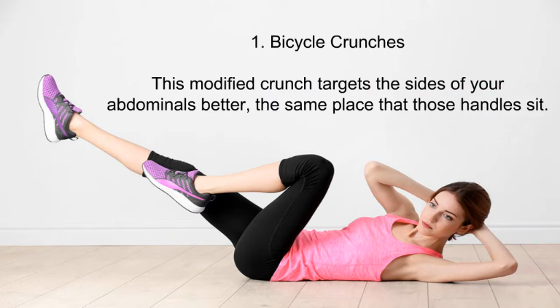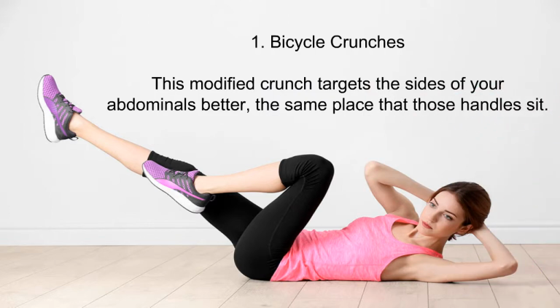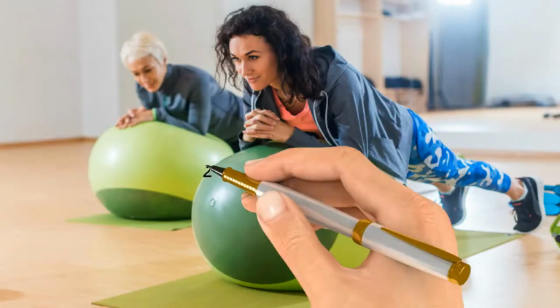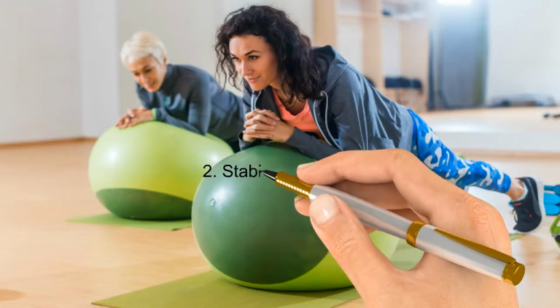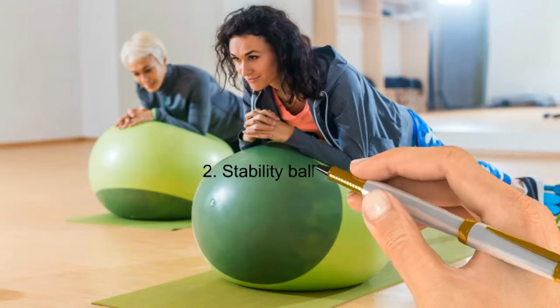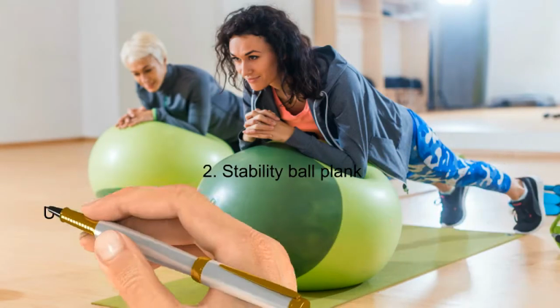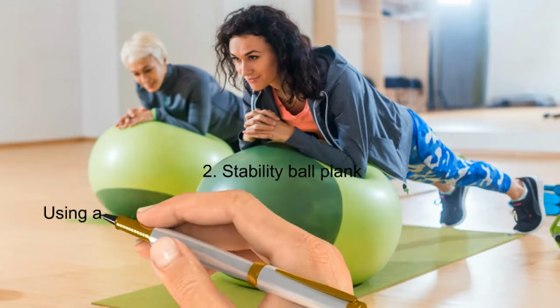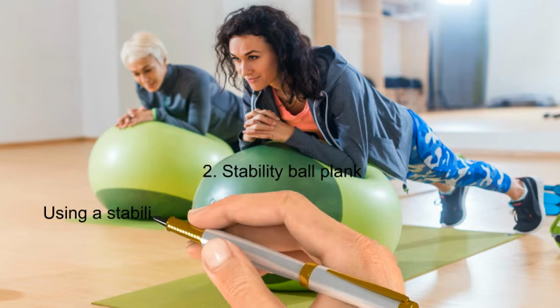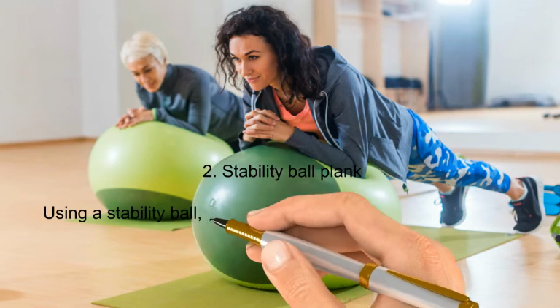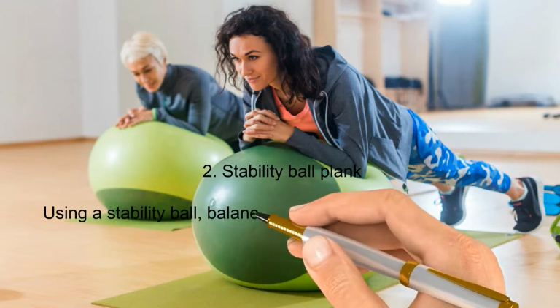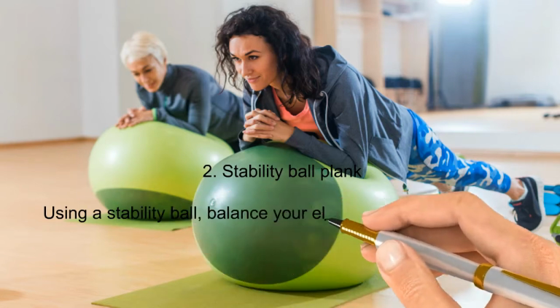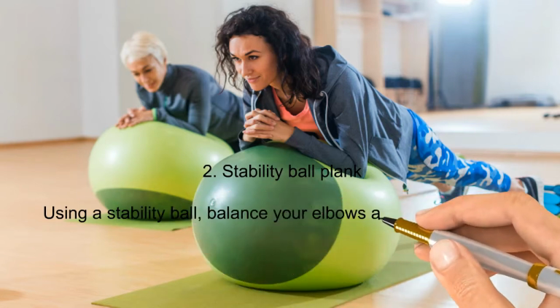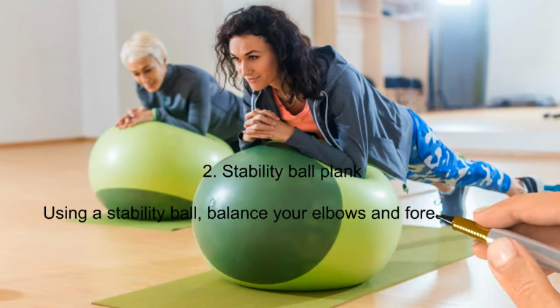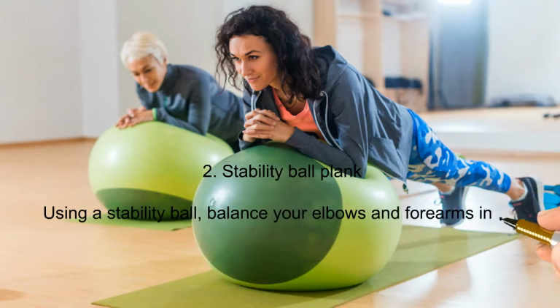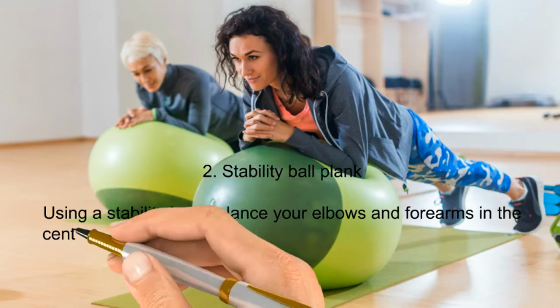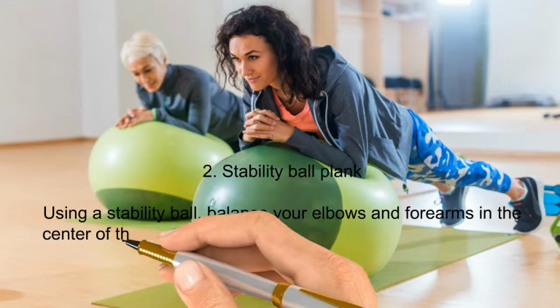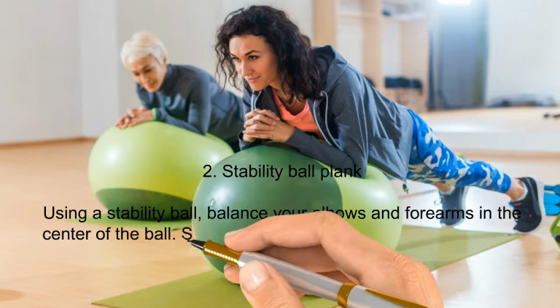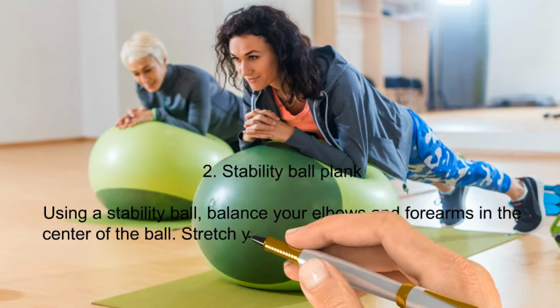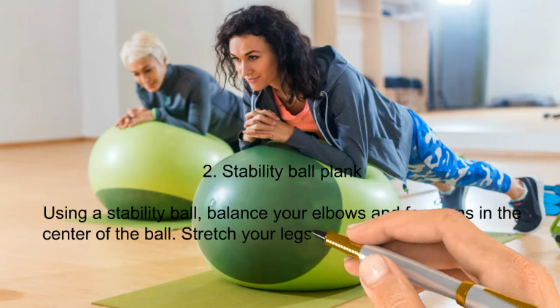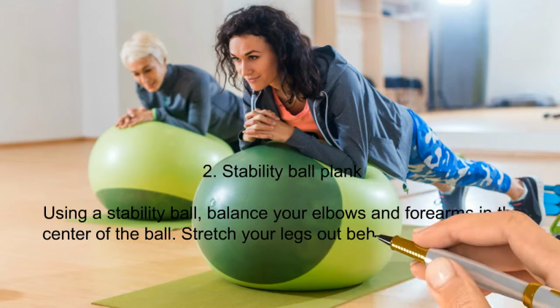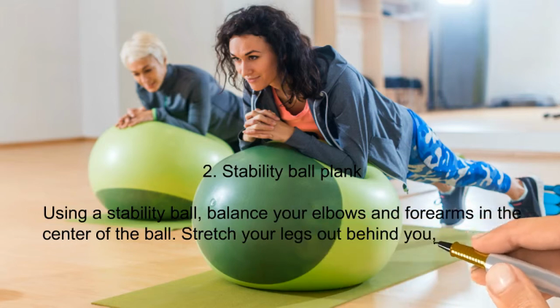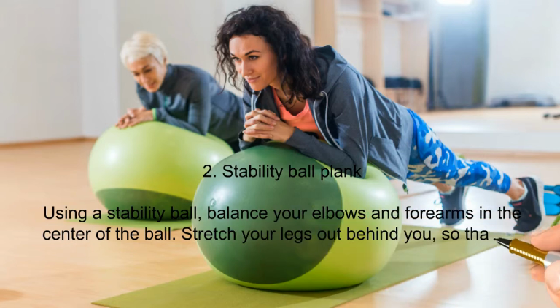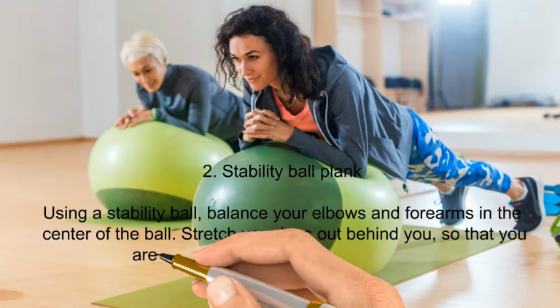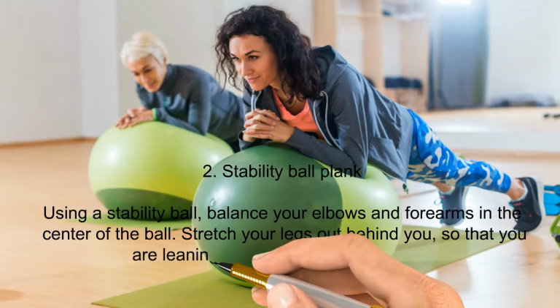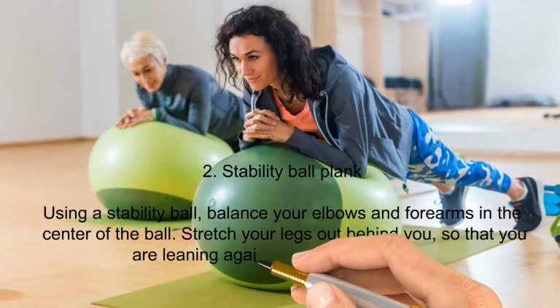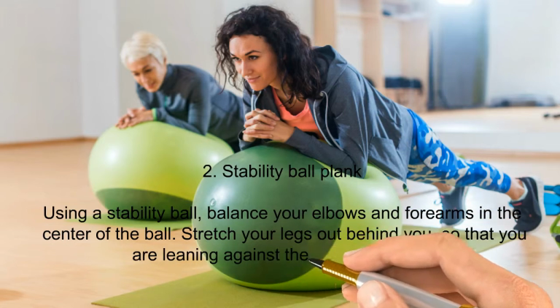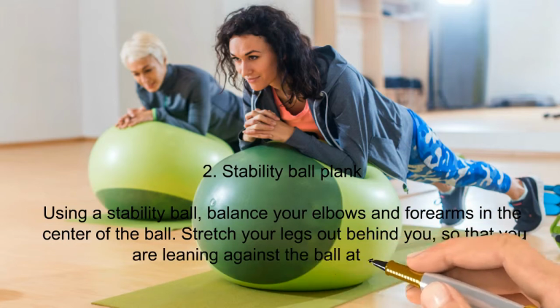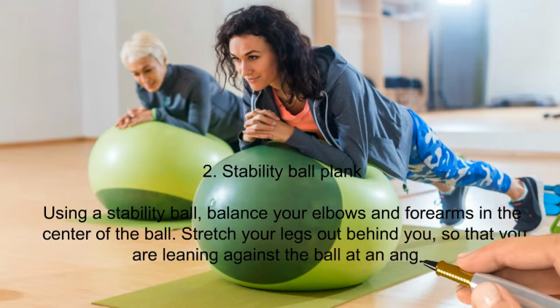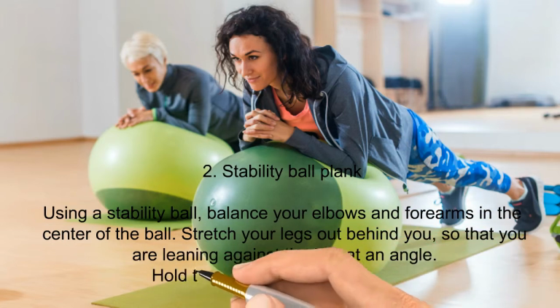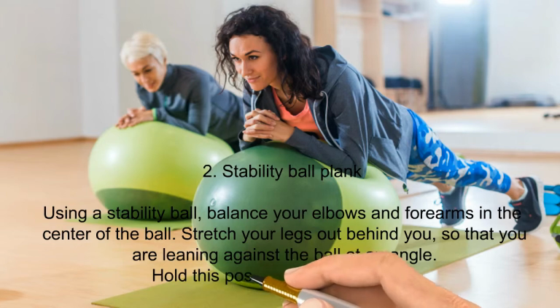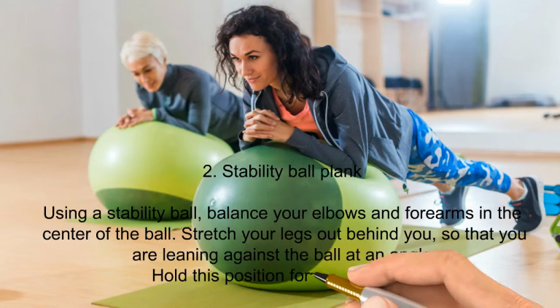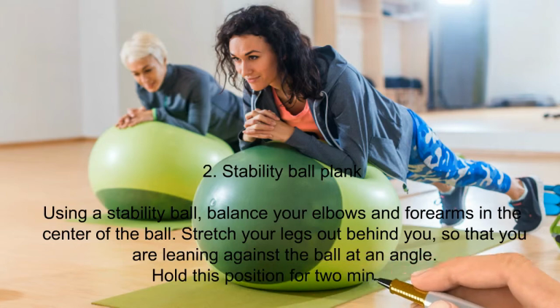Number two: stability ball plank. Using a stability ball, balance your elbows and forearms in the center of the ball. Stretch your legs out behind you so that you are leaning against the ball at an angle. Hold this position for two minutes.